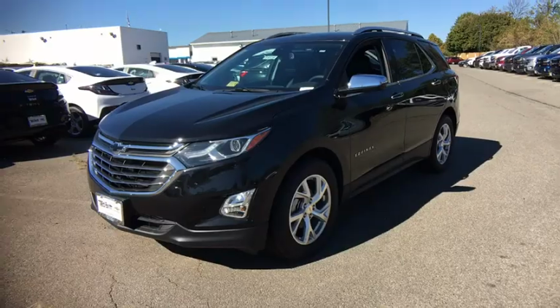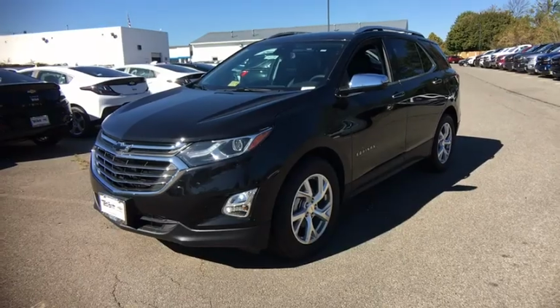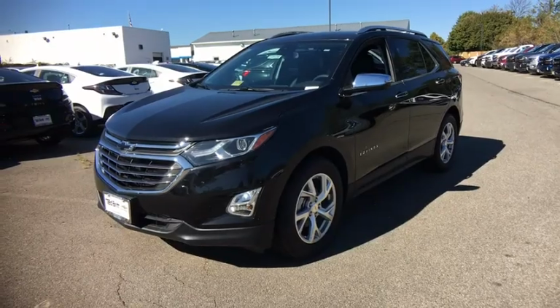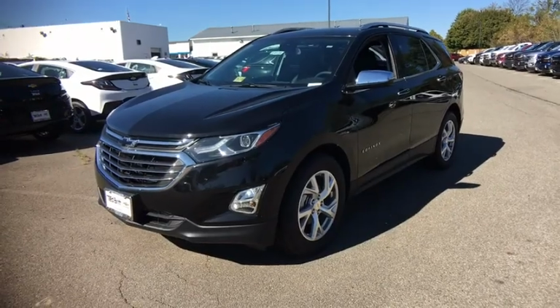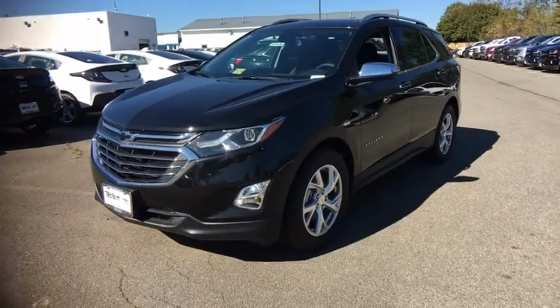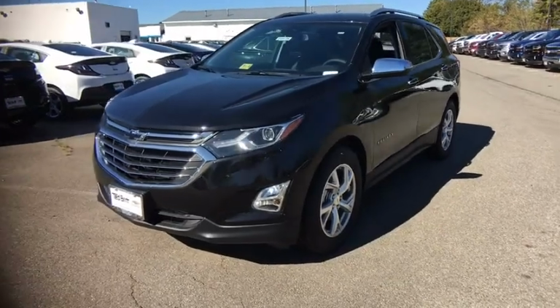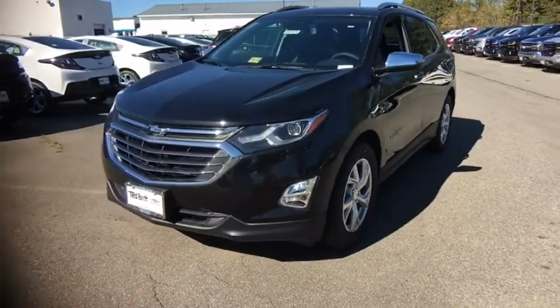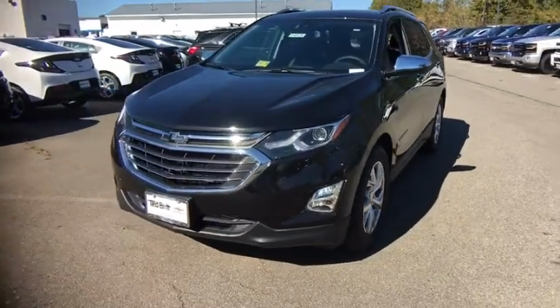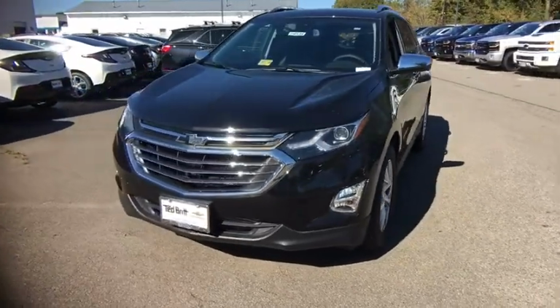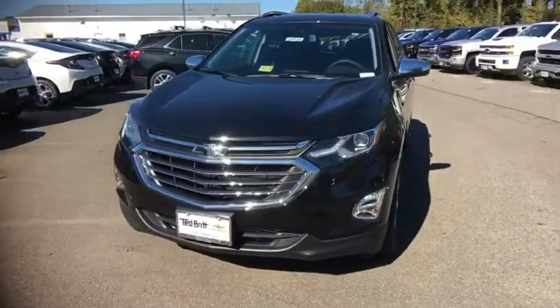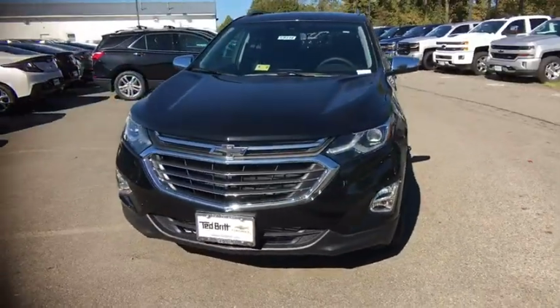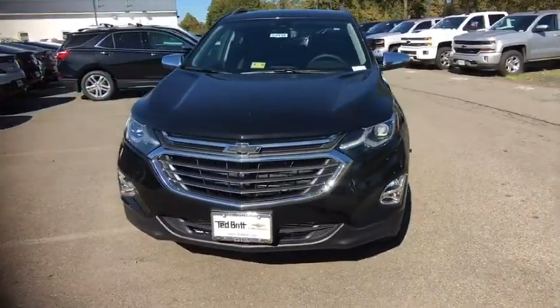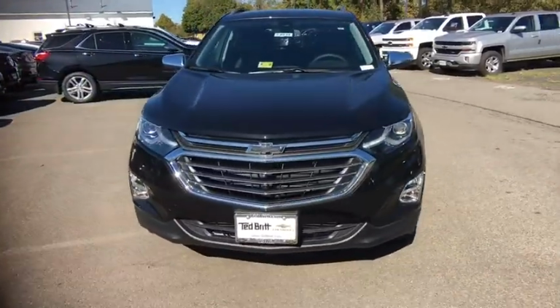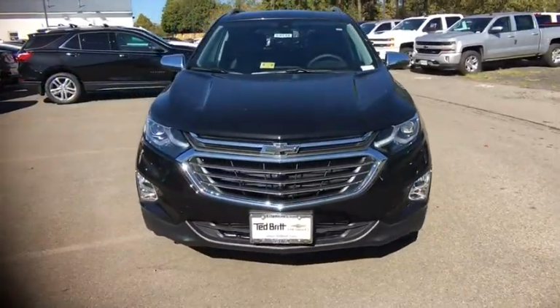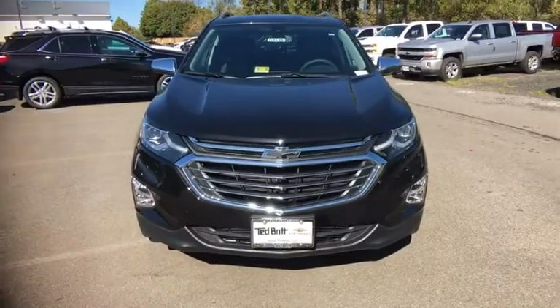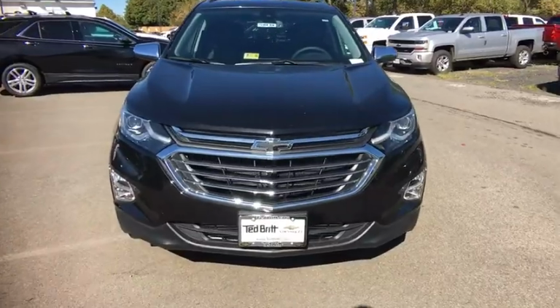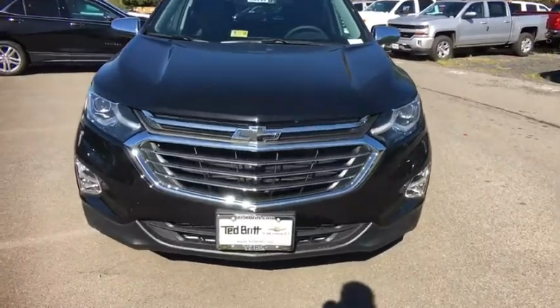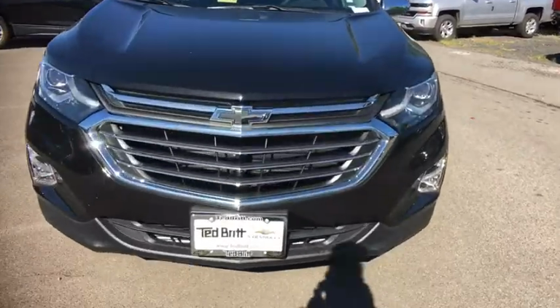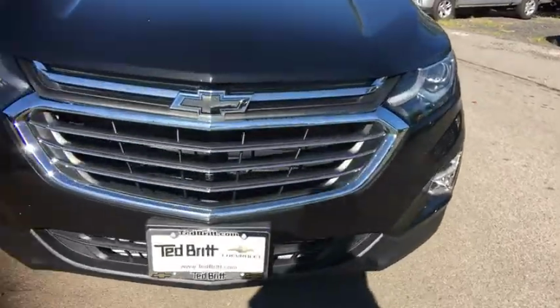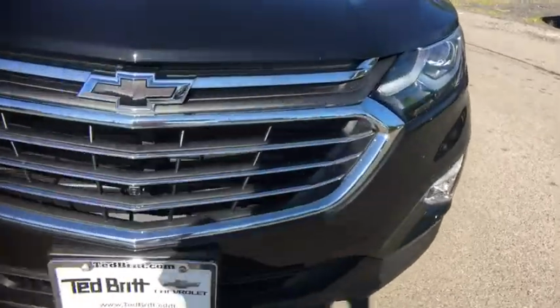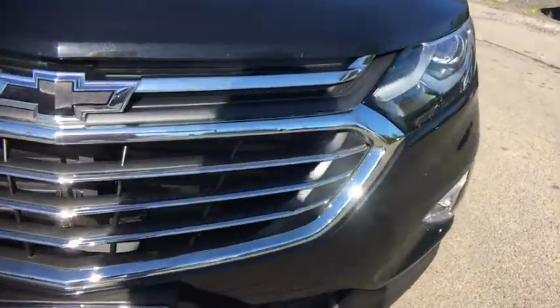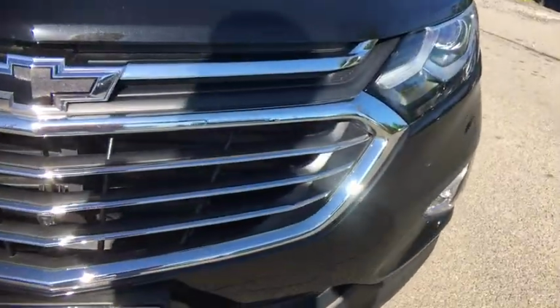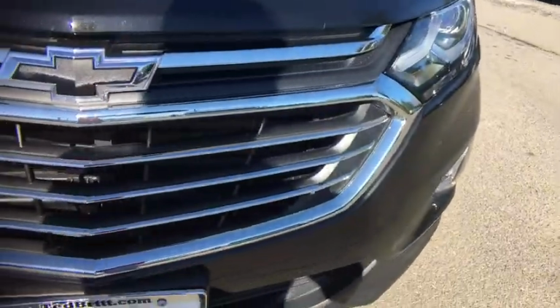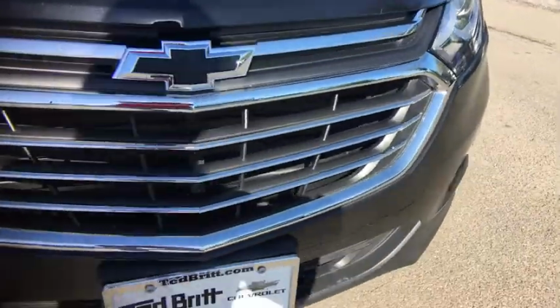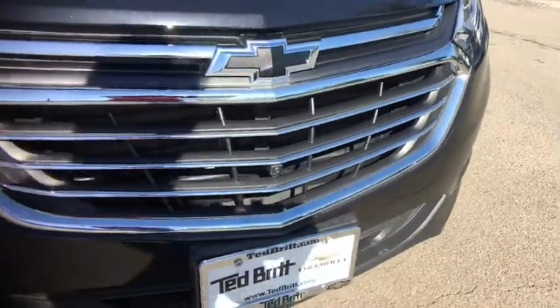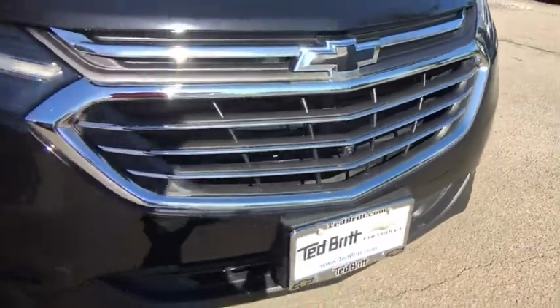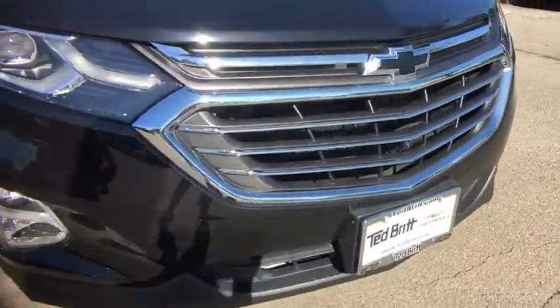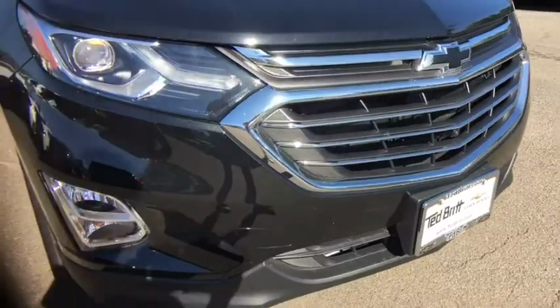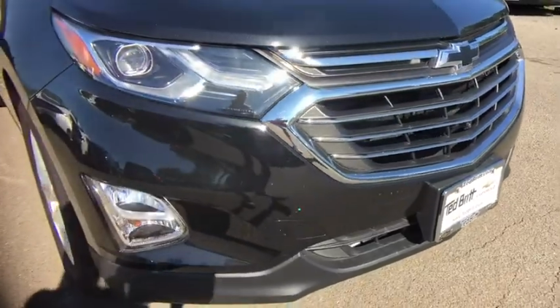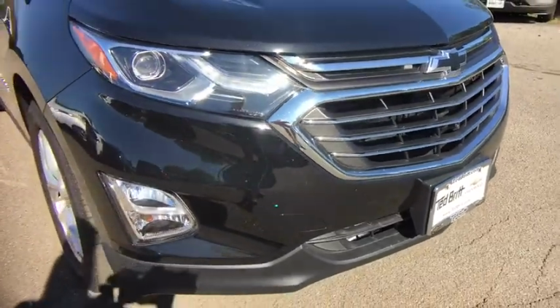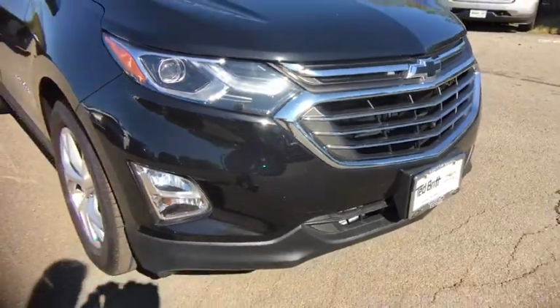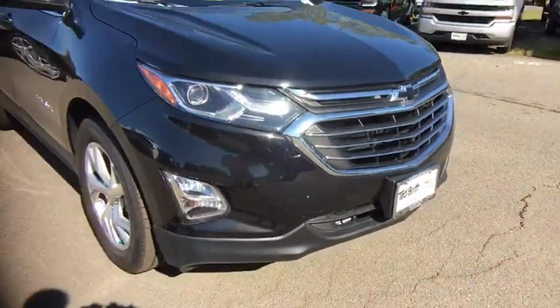2018 Chevrolet Equinox. This vehicle is powered by a front-wheel drive, four cylinder, 1.5 liter engine. Fuel efficiency, safety, and value equals the Chevy Equinox.